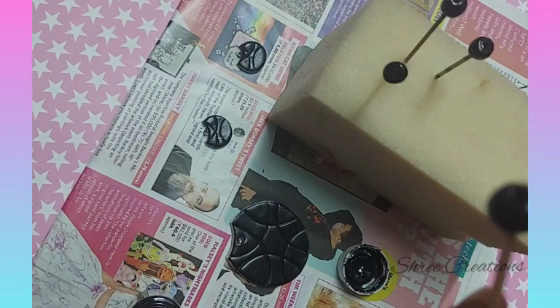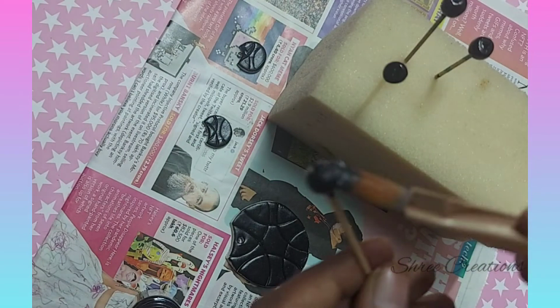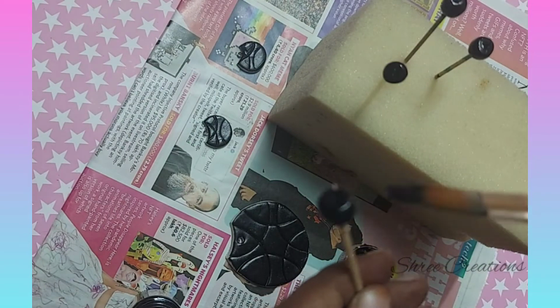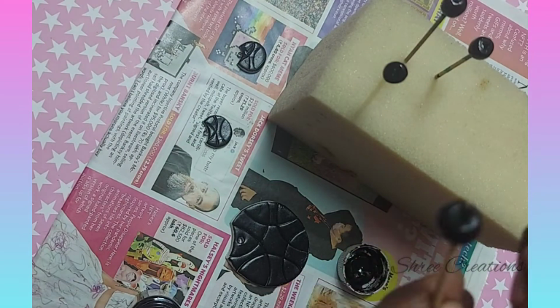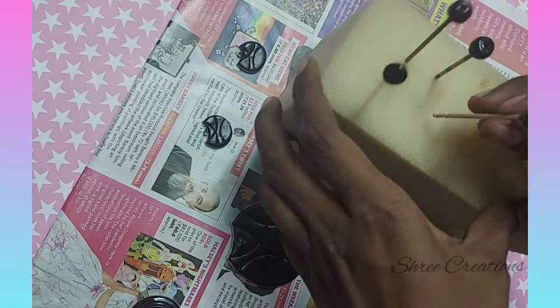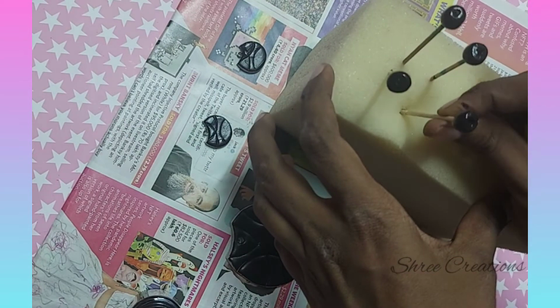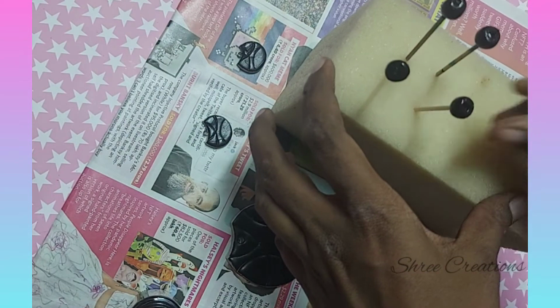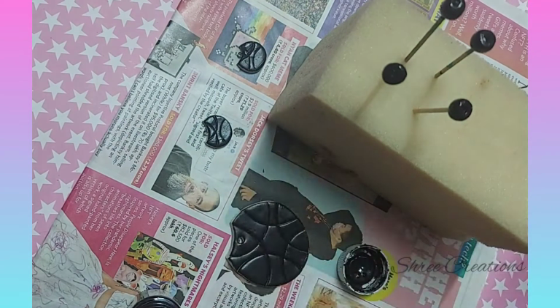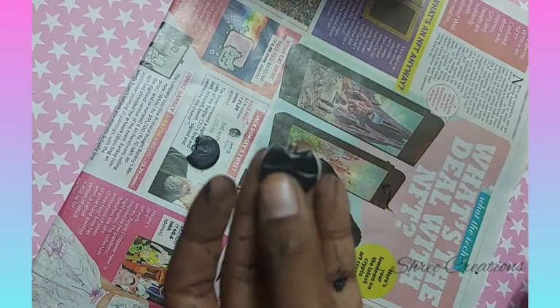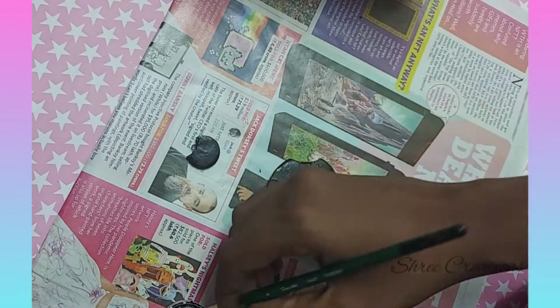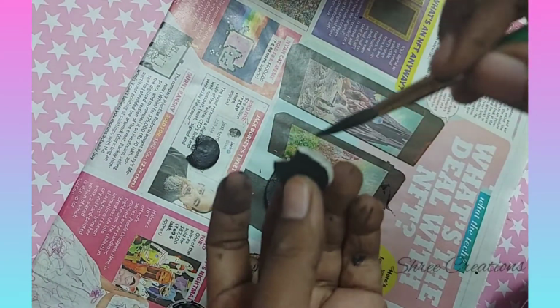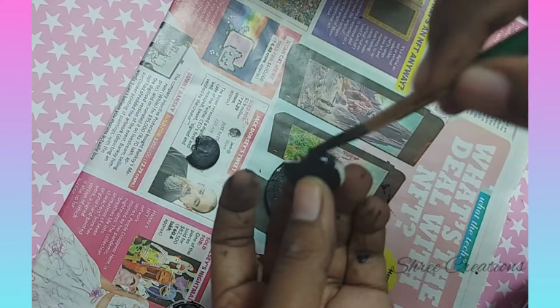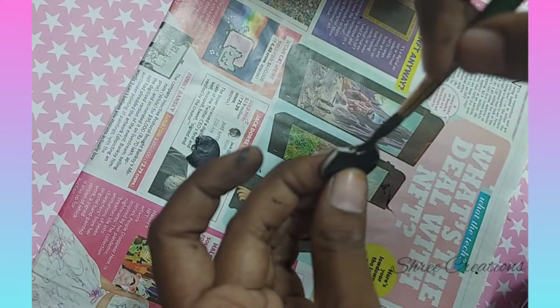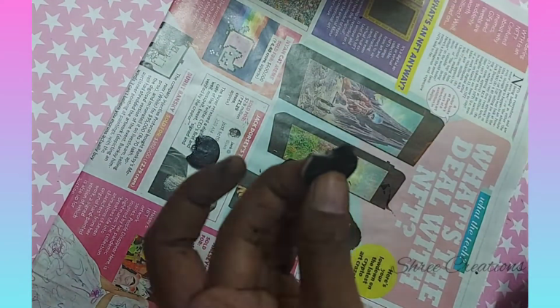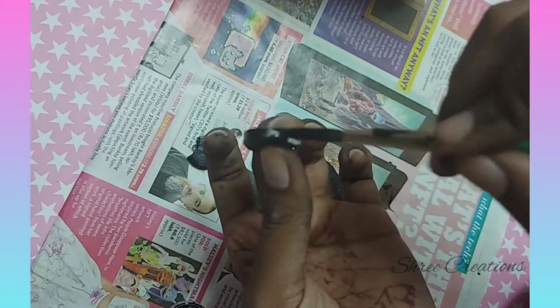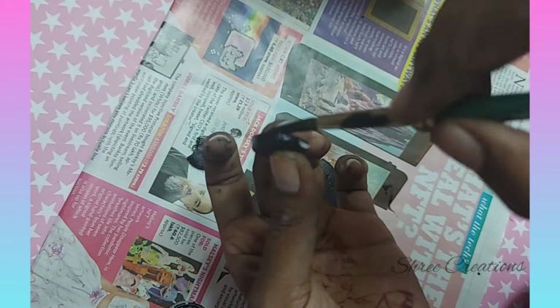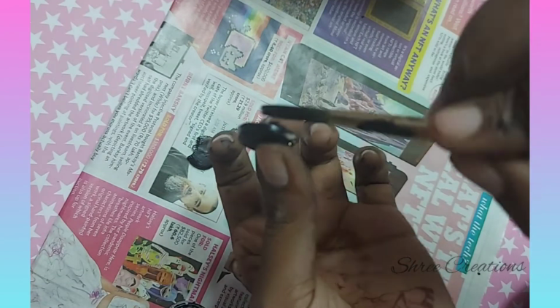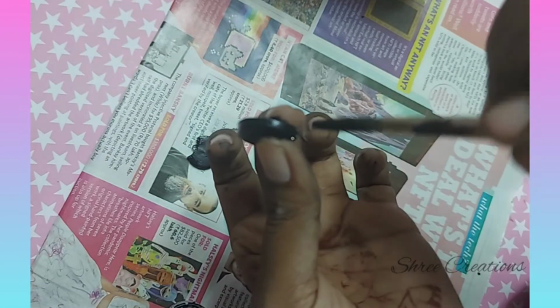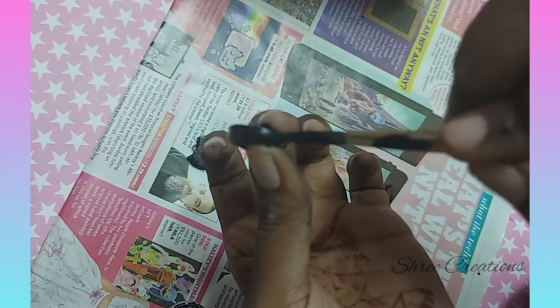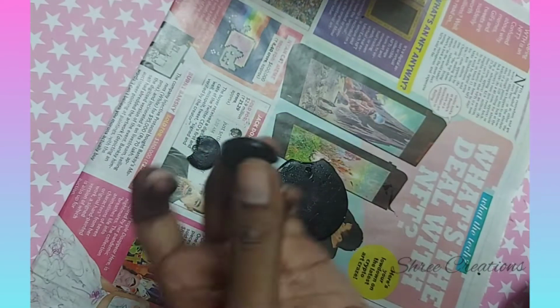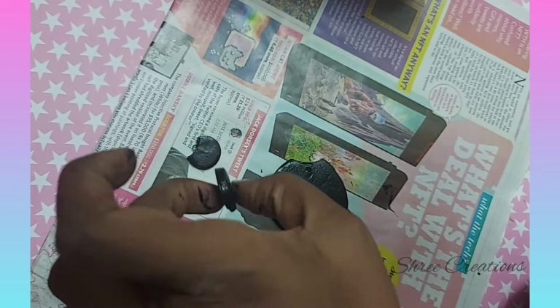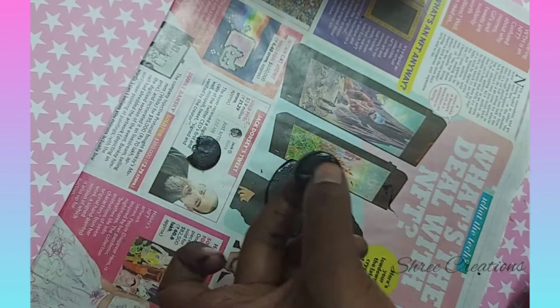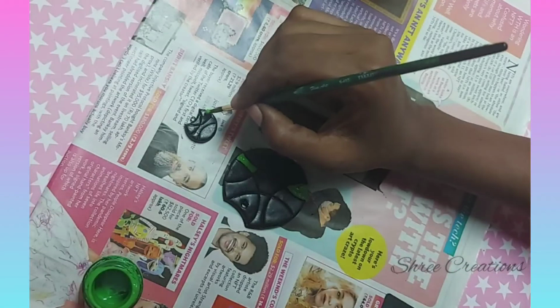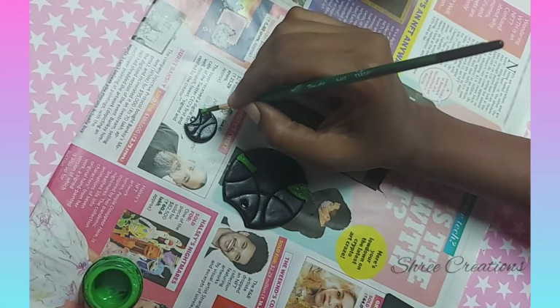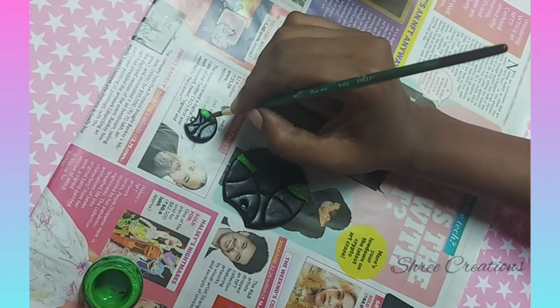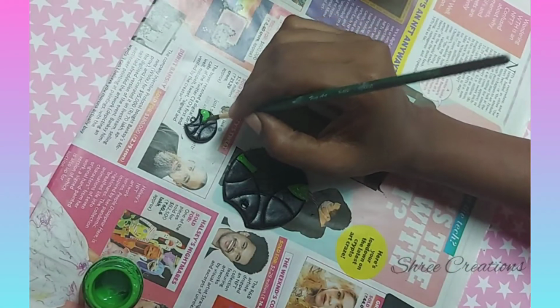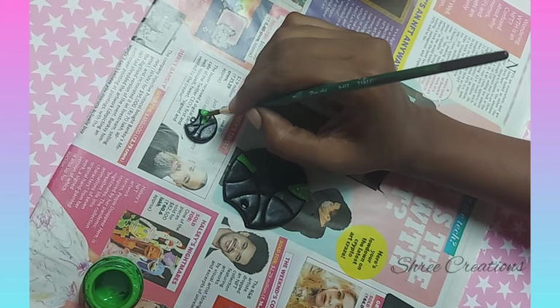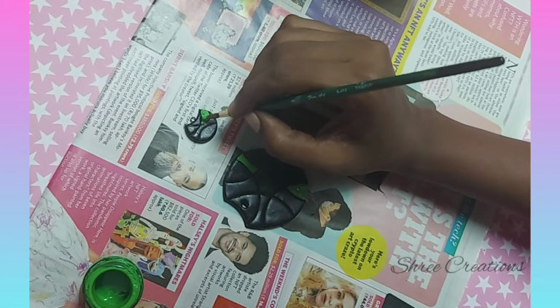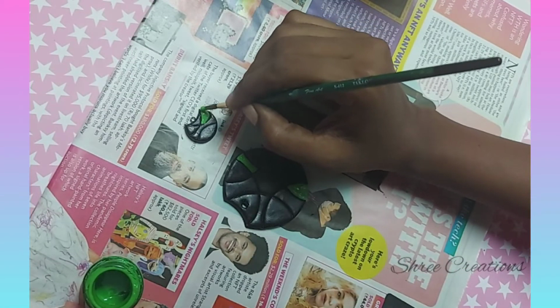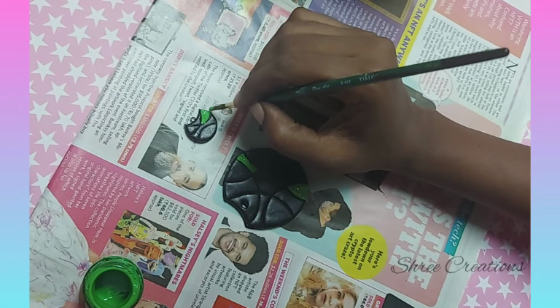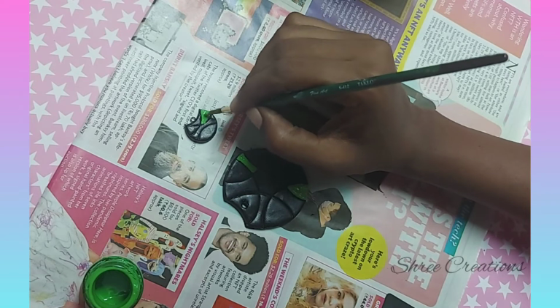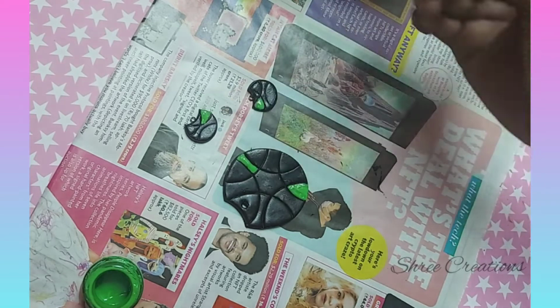Here, I am applying black for all the parts, including the backside of each piece. Once the black is dried, you can use different colors for each part.